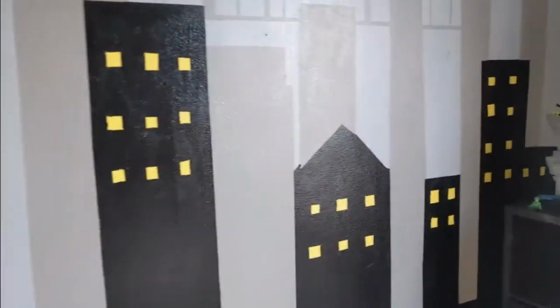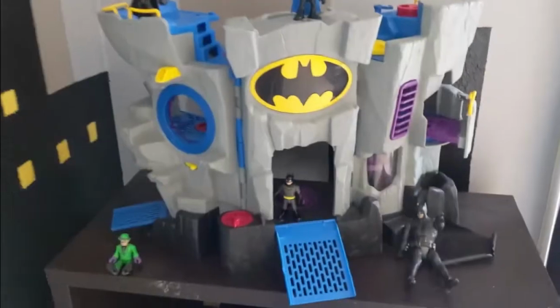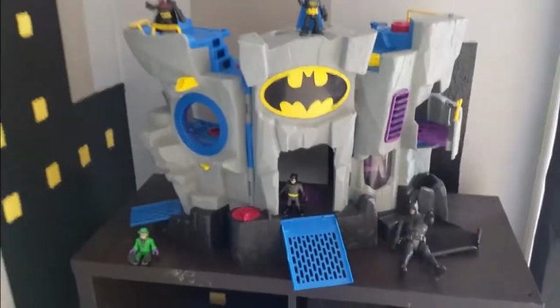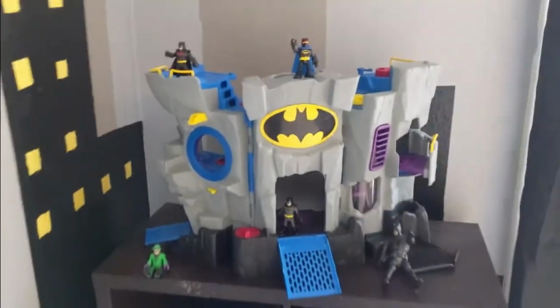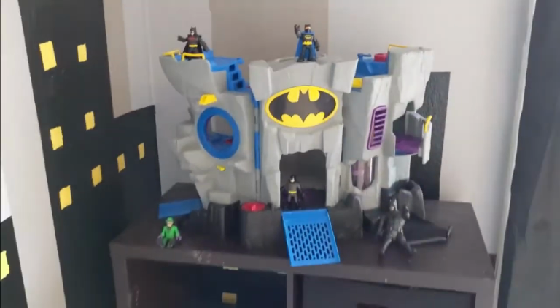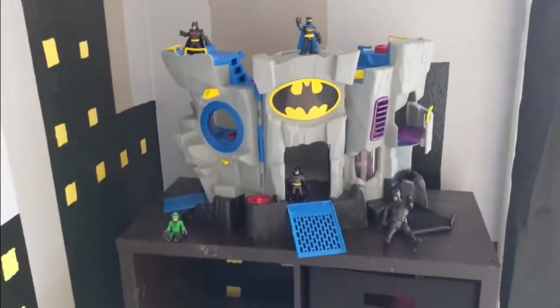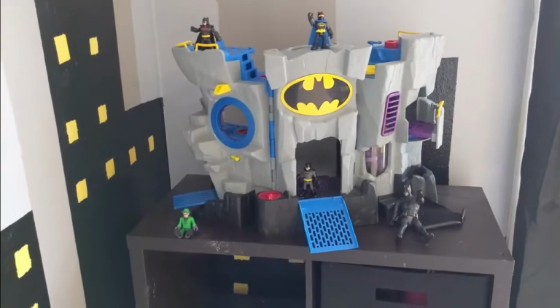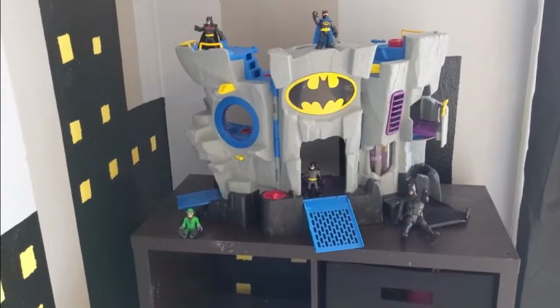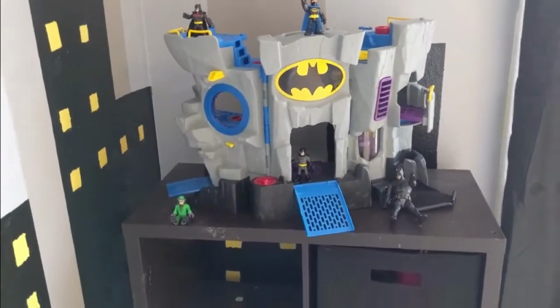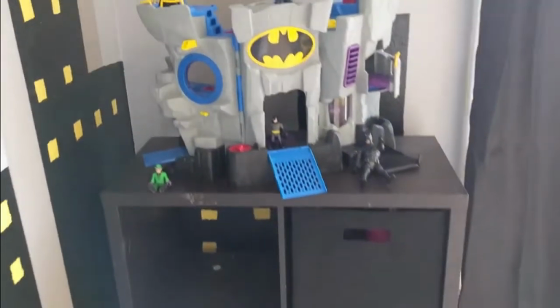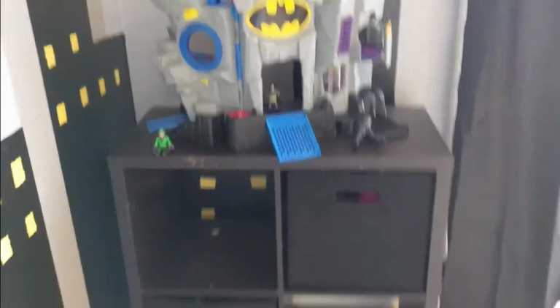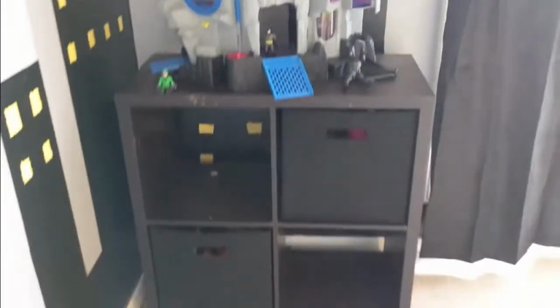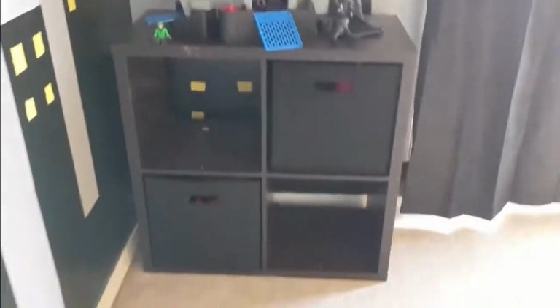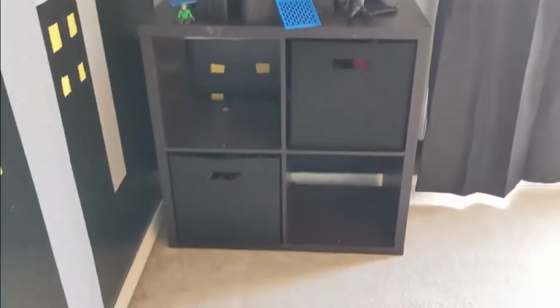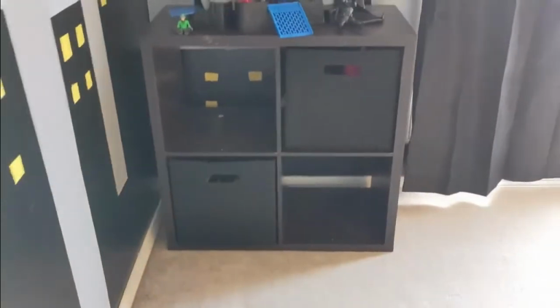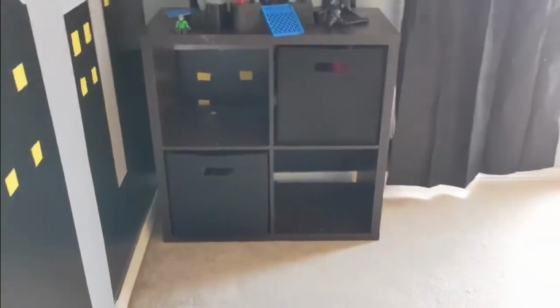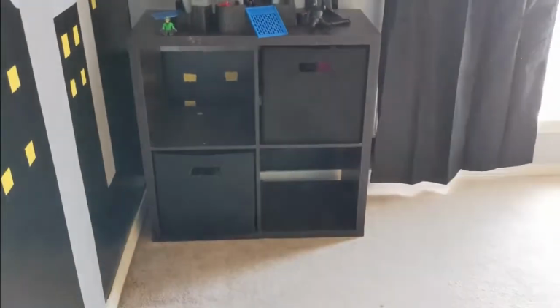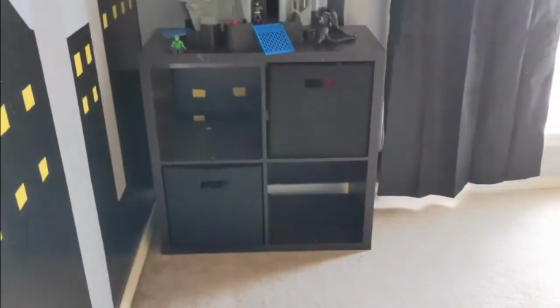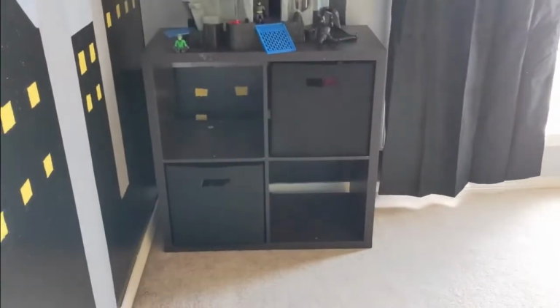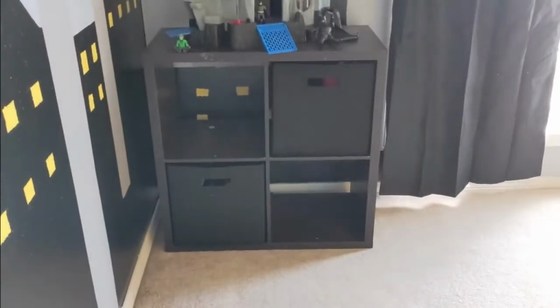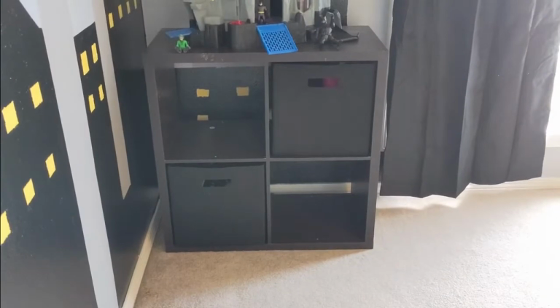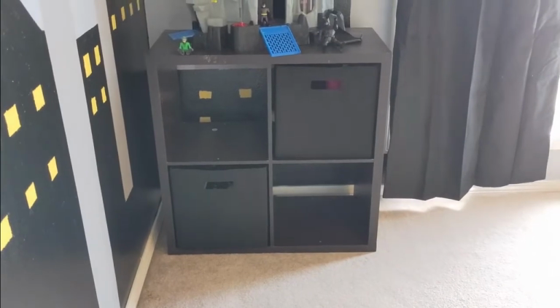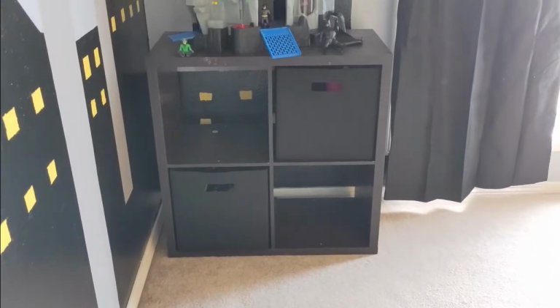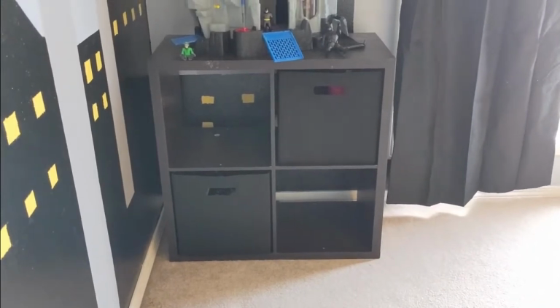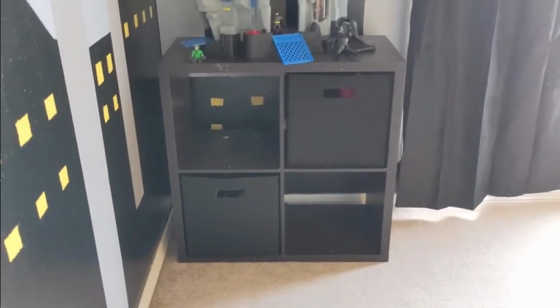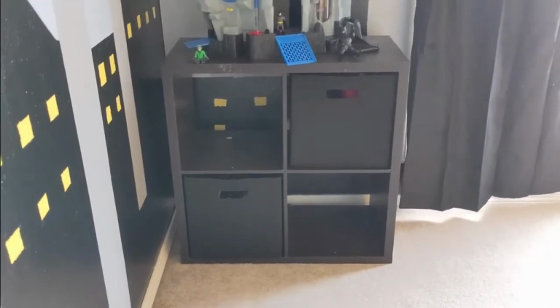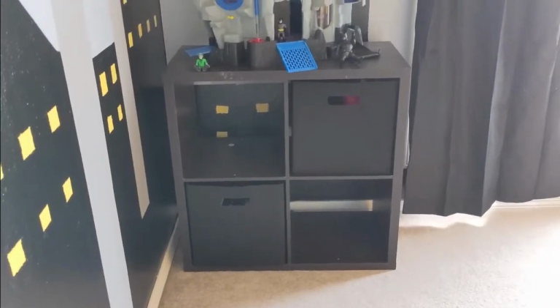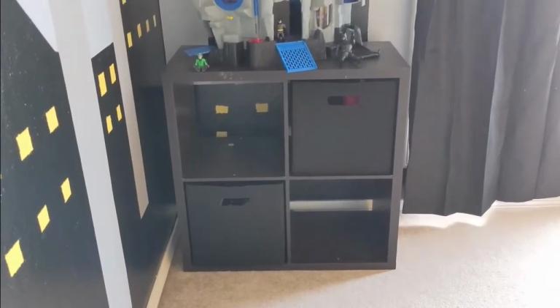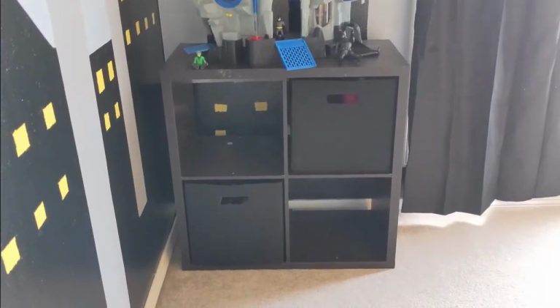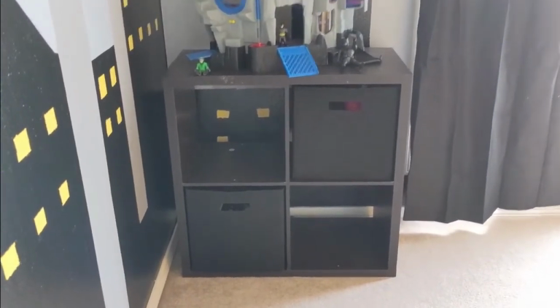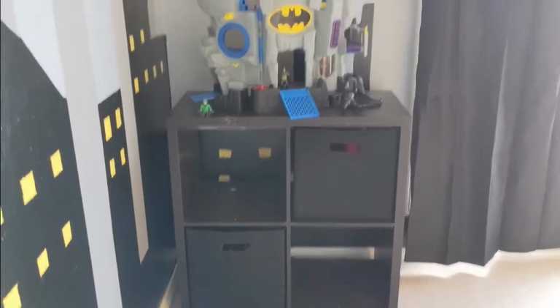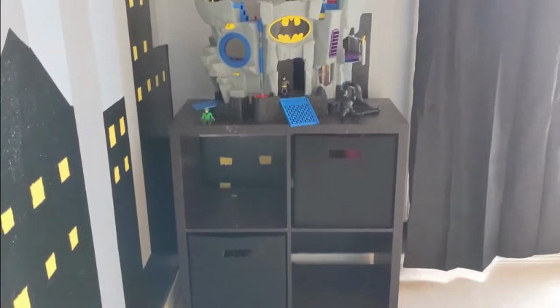Here we have their Batman tower. I wanted to paint bat symbols on this or get Batman totes, but the Batman totes were like $20 per tote, and I wasn't about that.